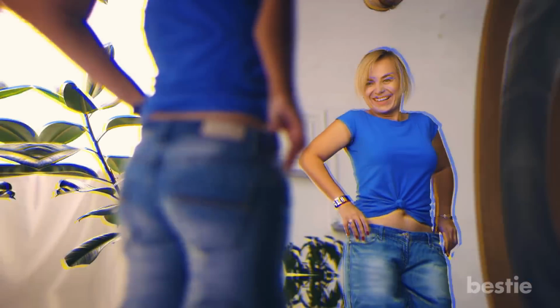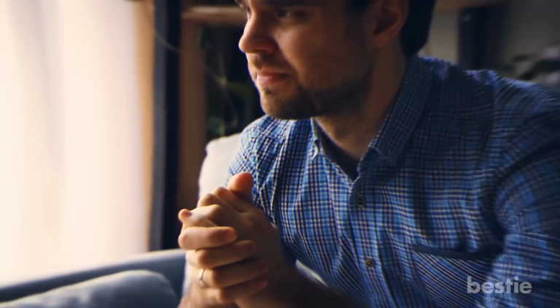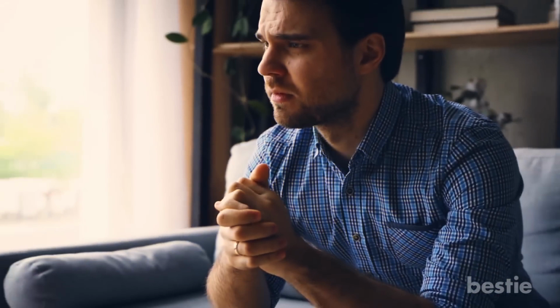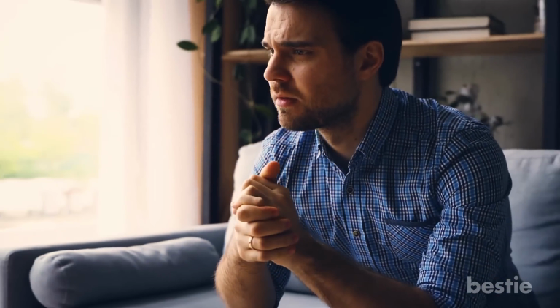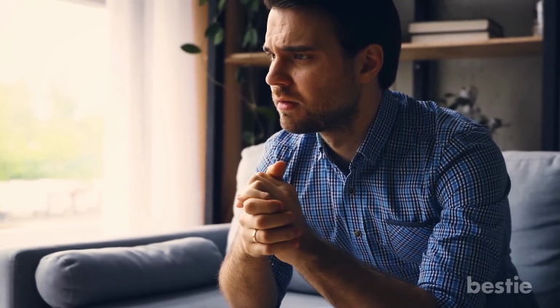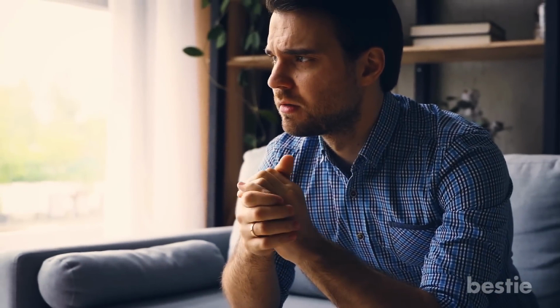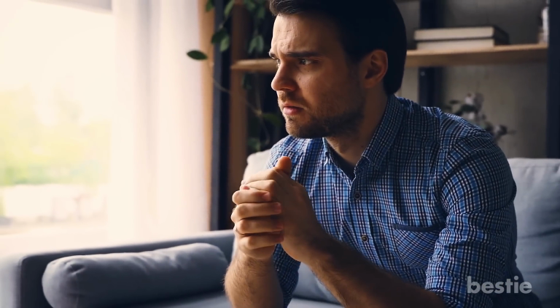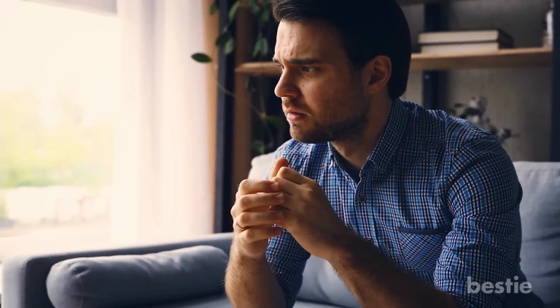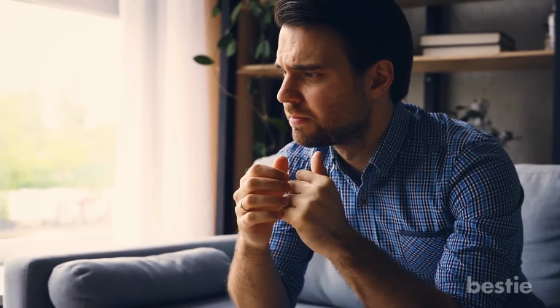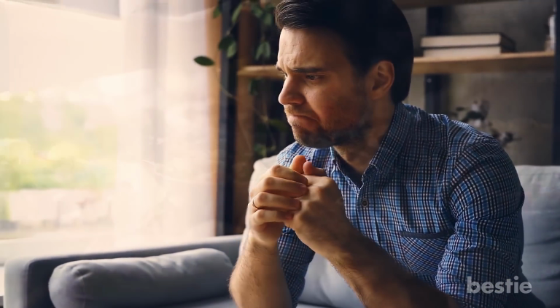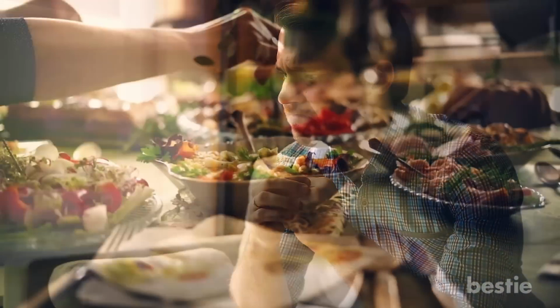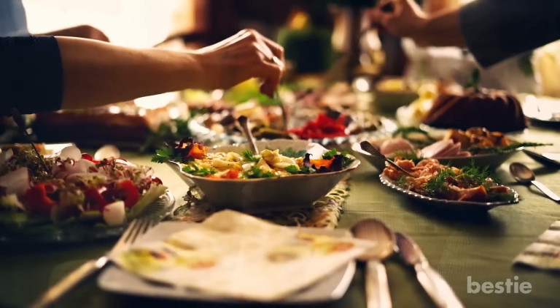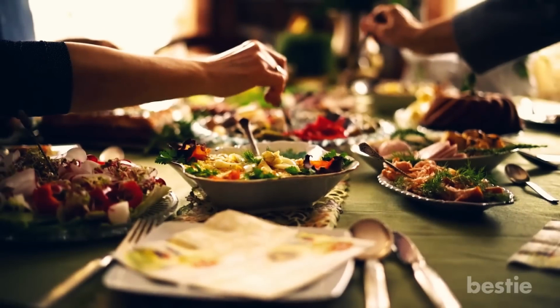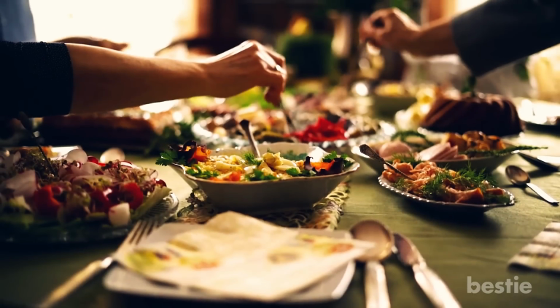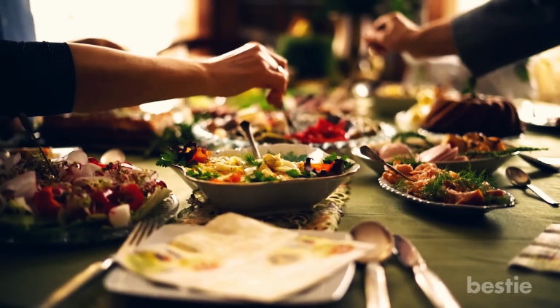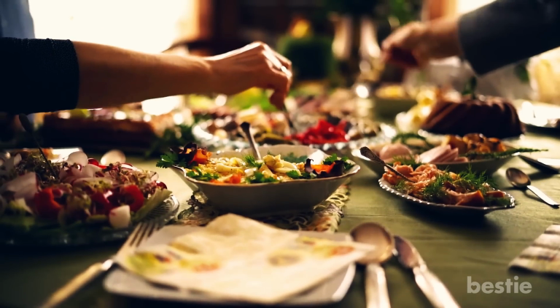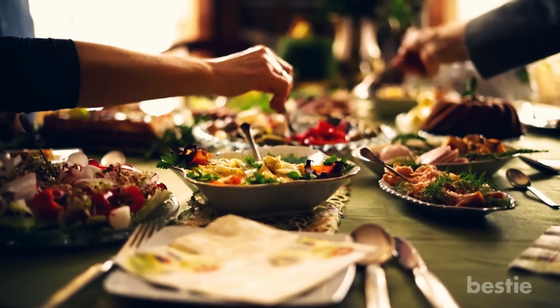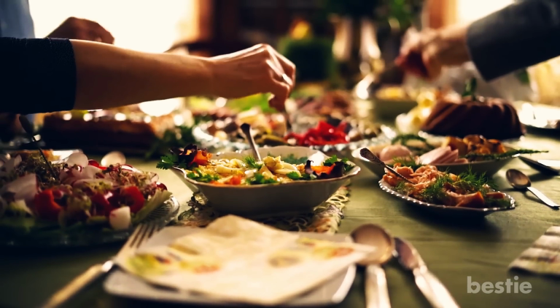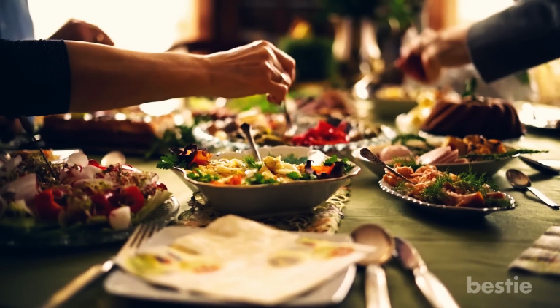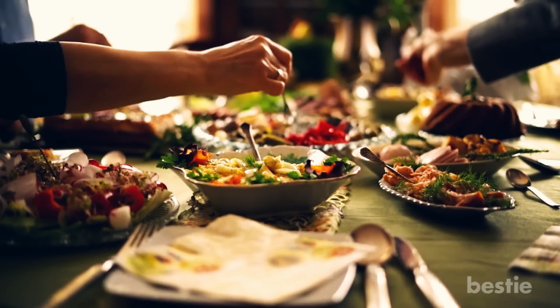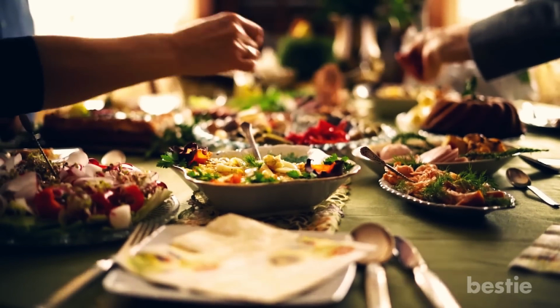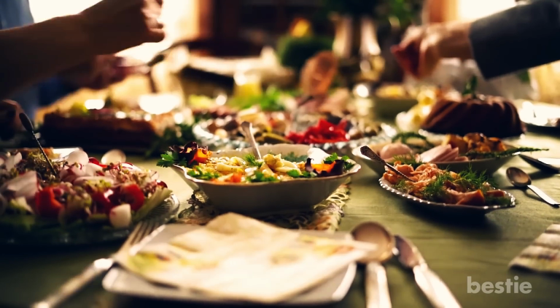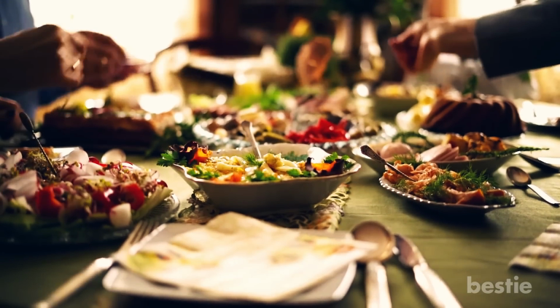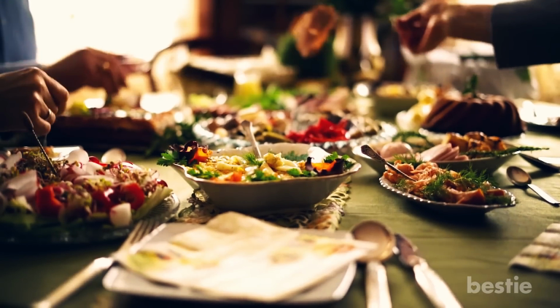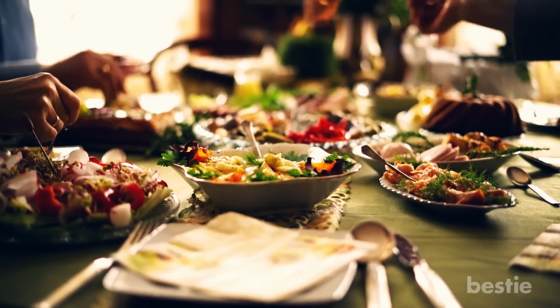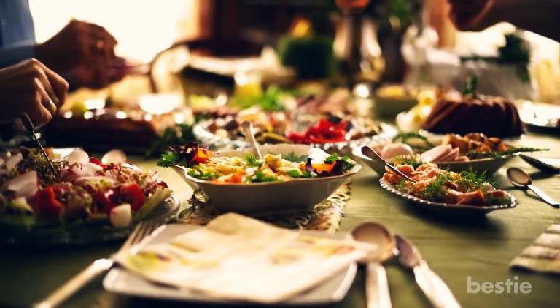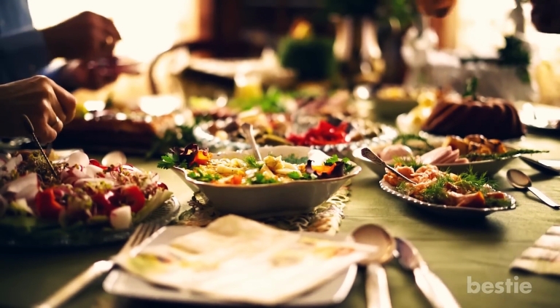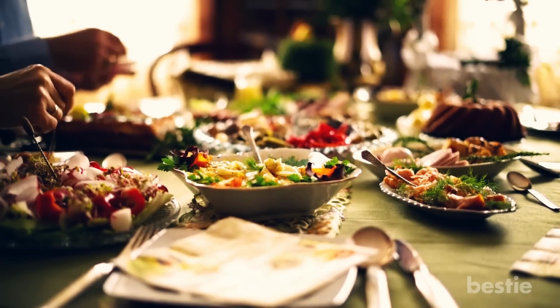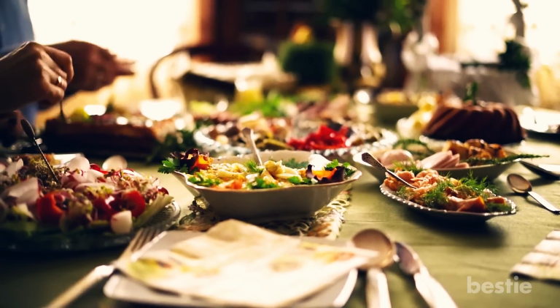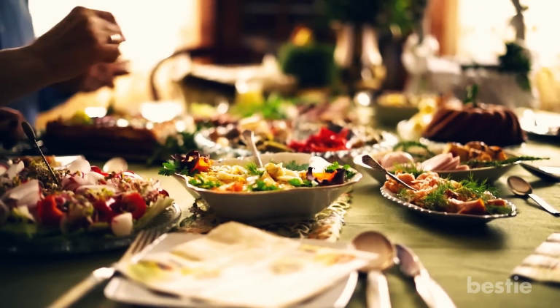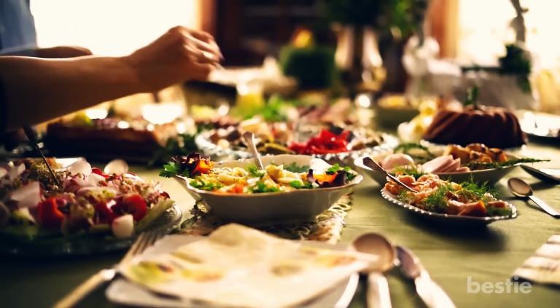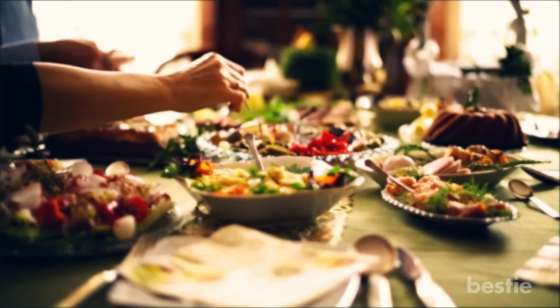If you're tired of having an upset stomach, you should start eating foods beneficial for your gut, or at least learn what foods are causing your stomach aches.